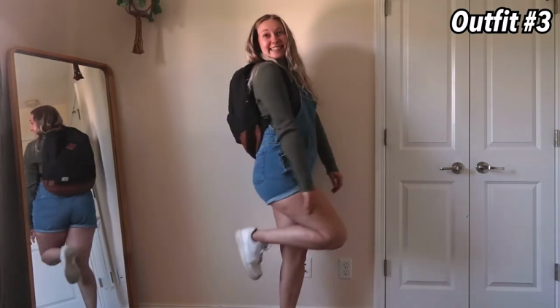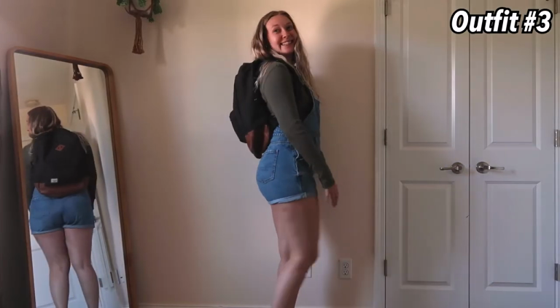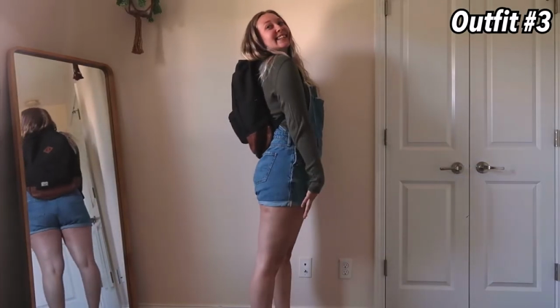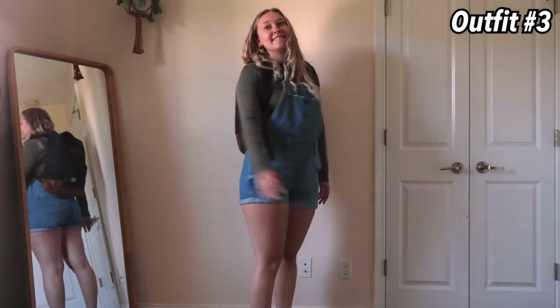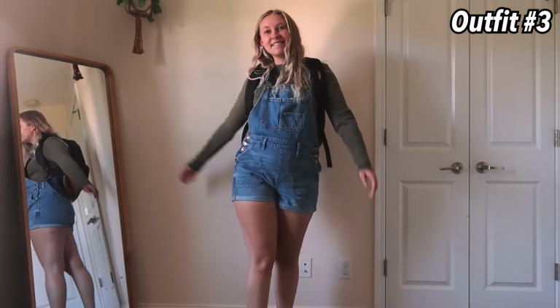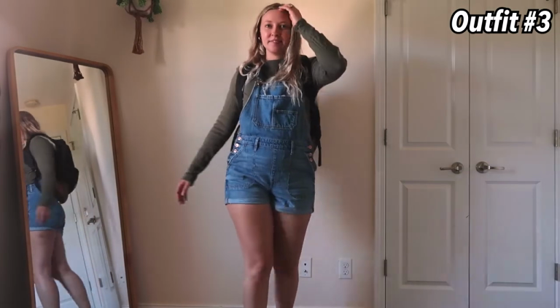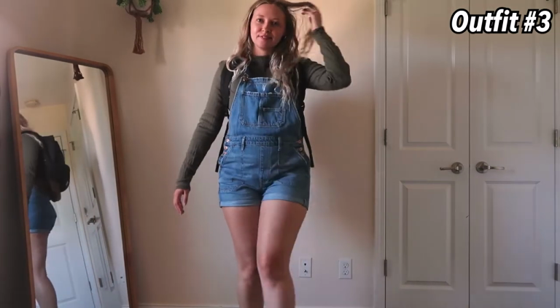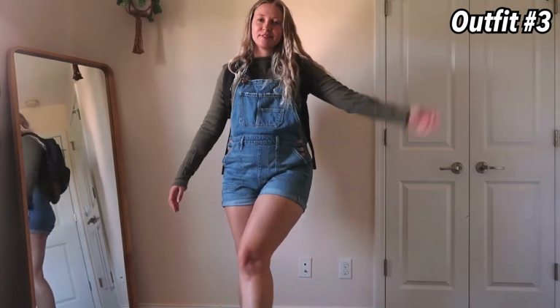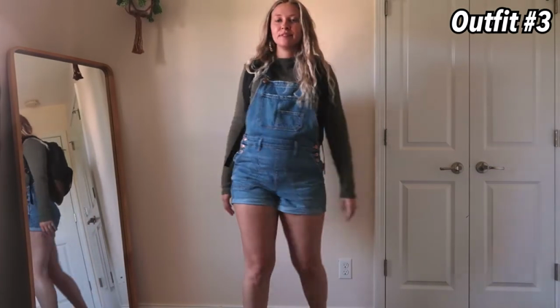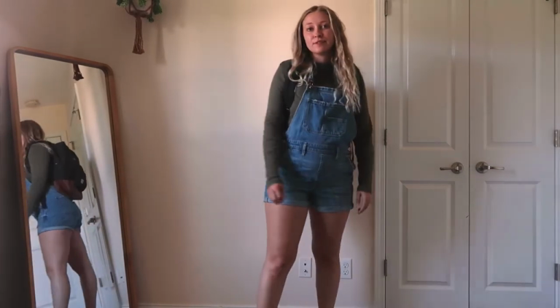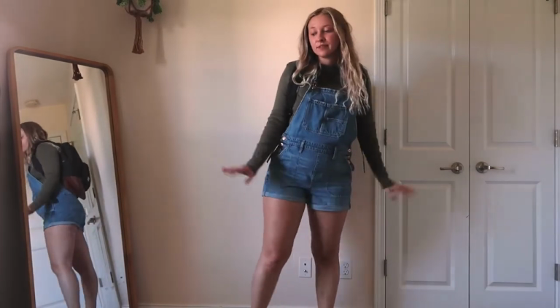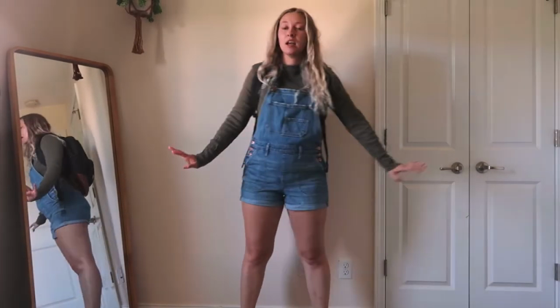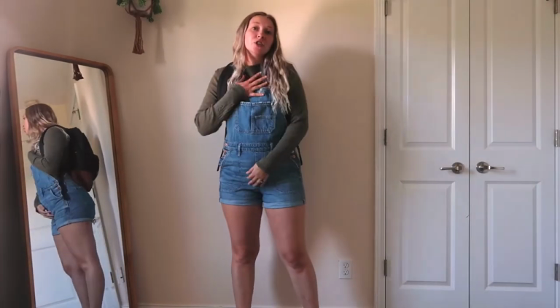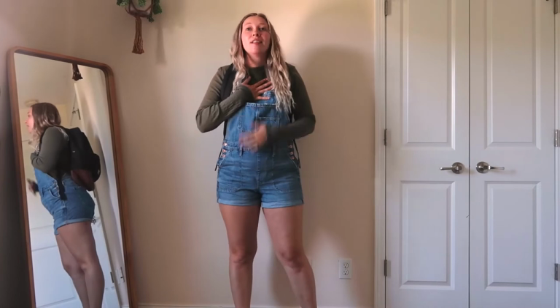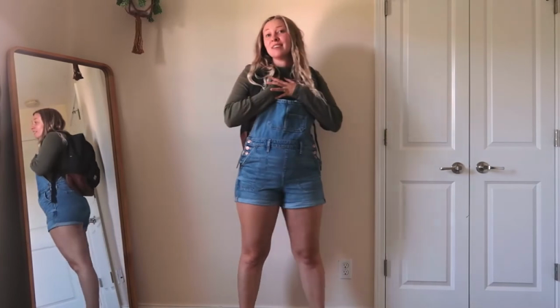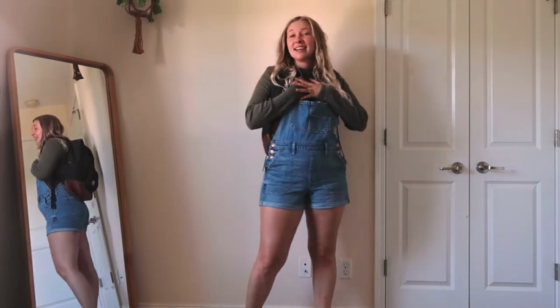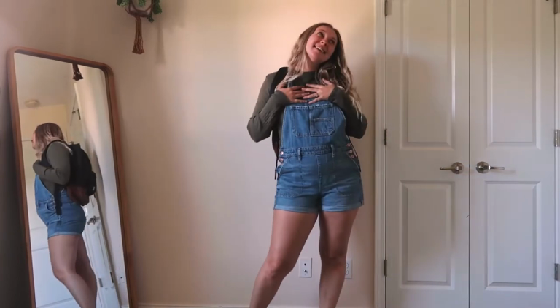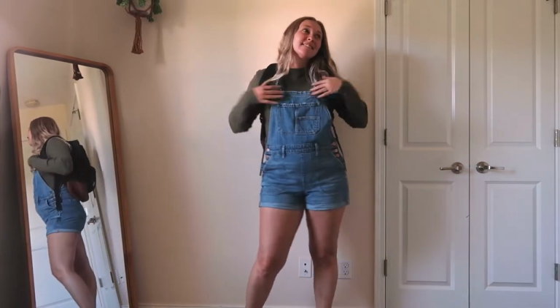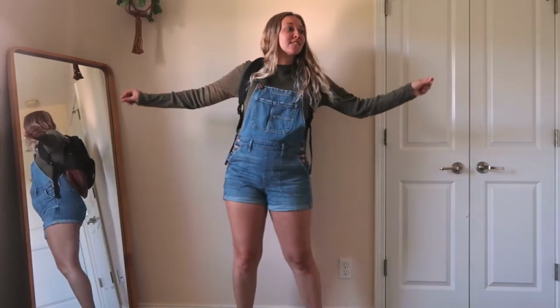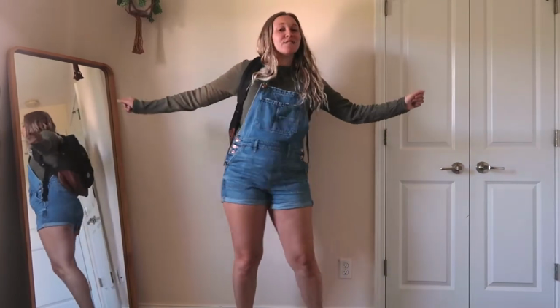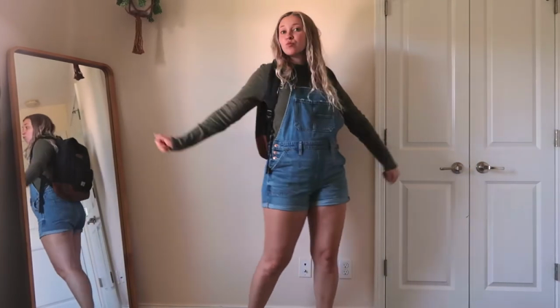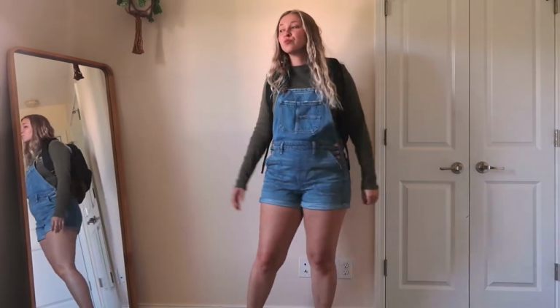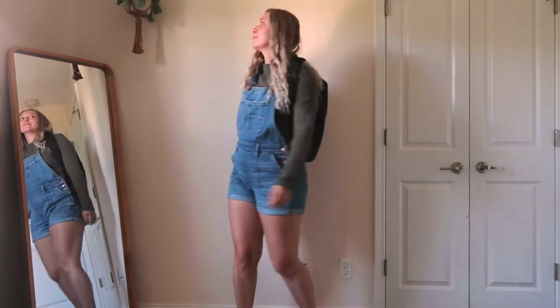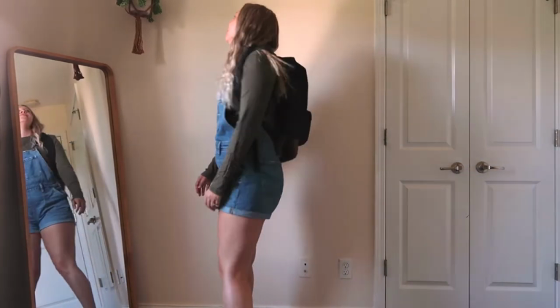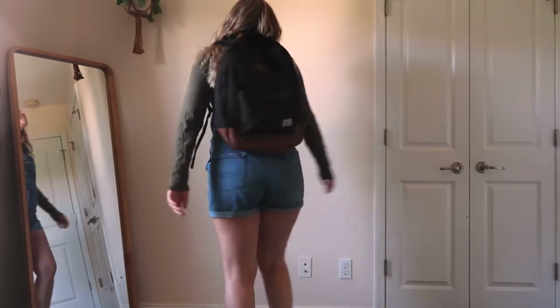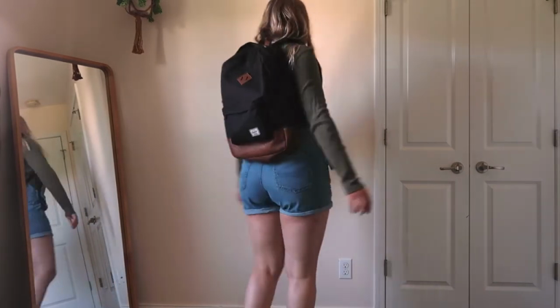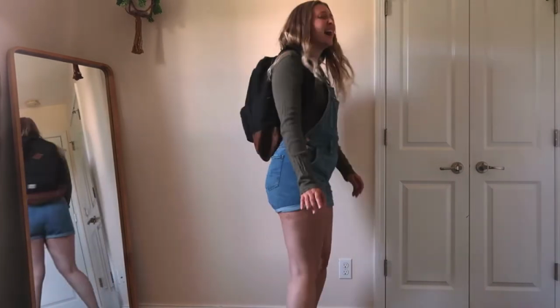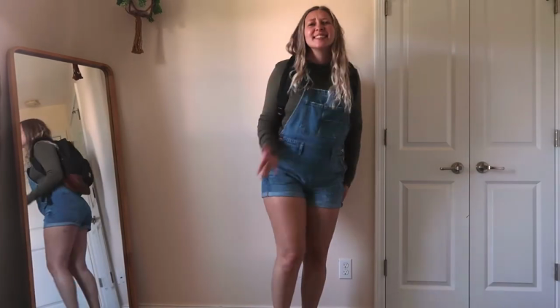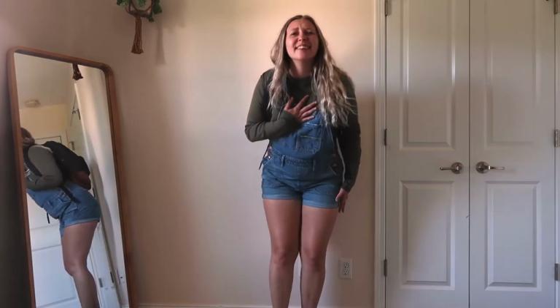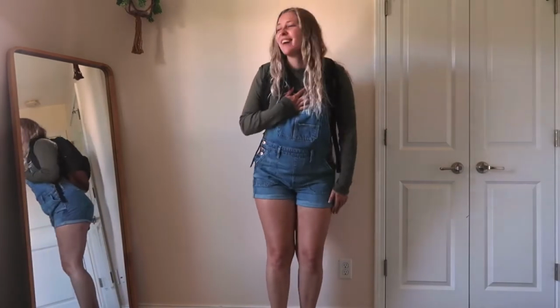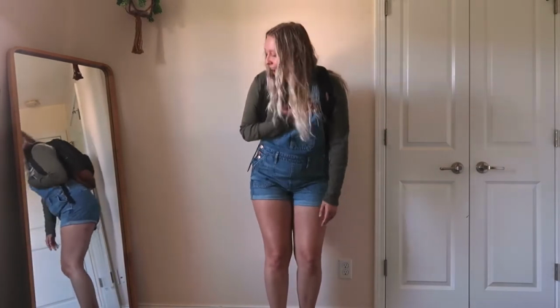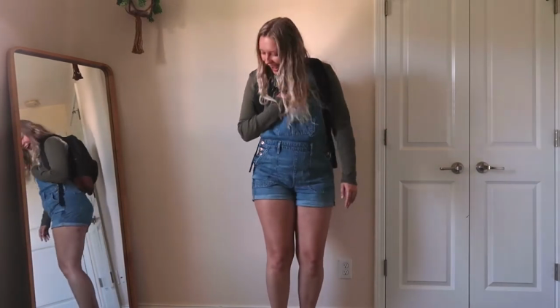This is so cute in my opinion. I love these overalls — they're from American Eagle and so is the turtleneck. This is just perfect for that transition to fall weather when it's still a little bit hot but you have the fall feelings. That's how I am right now.